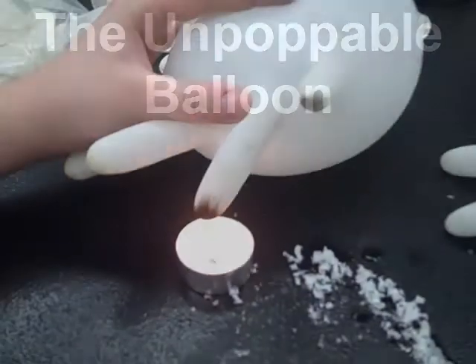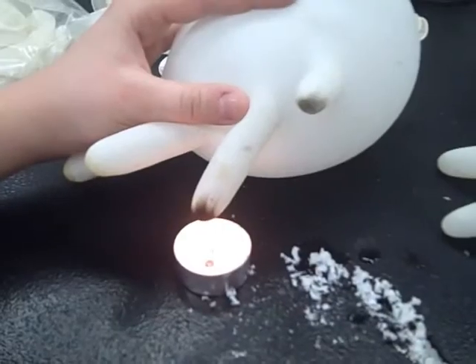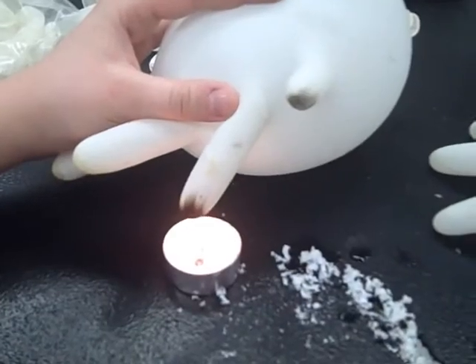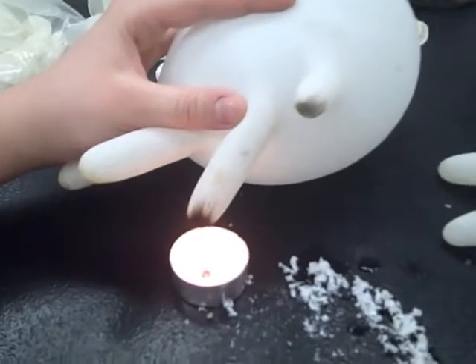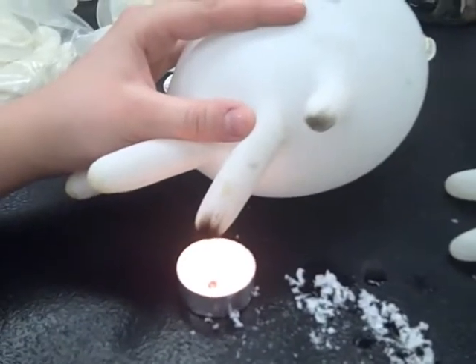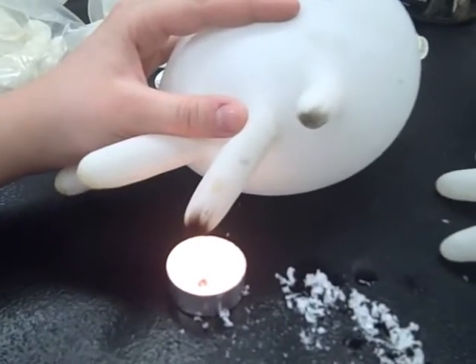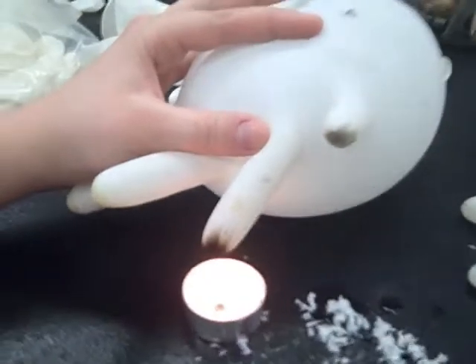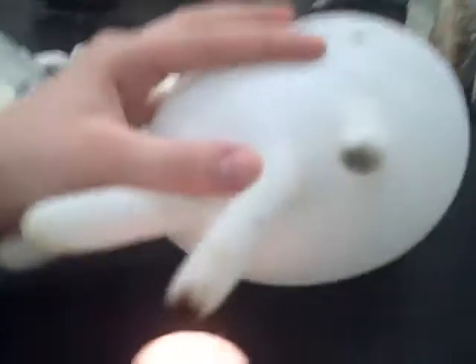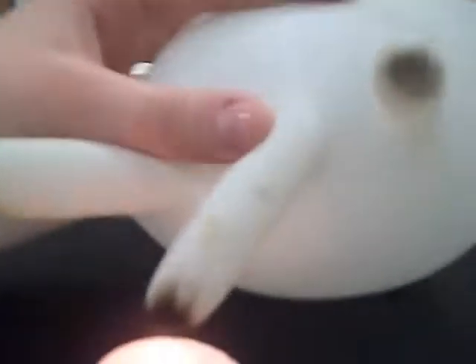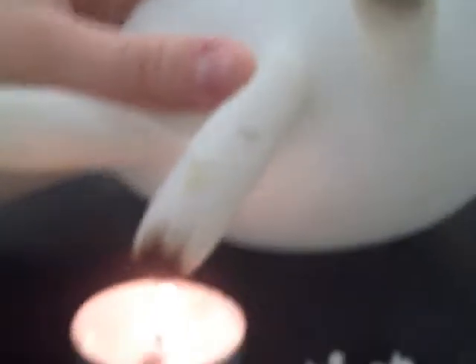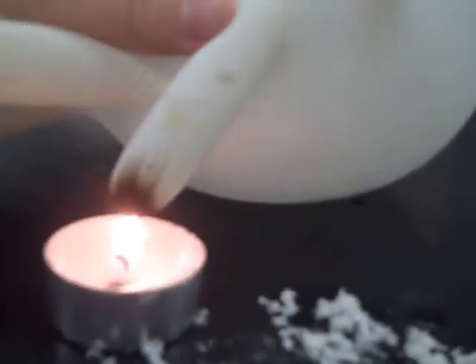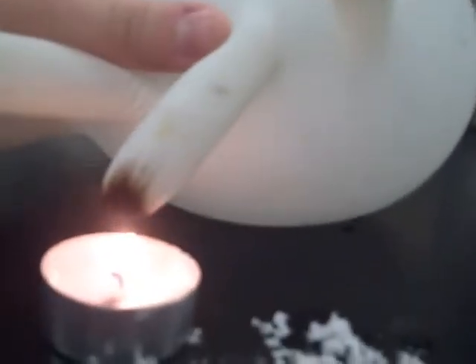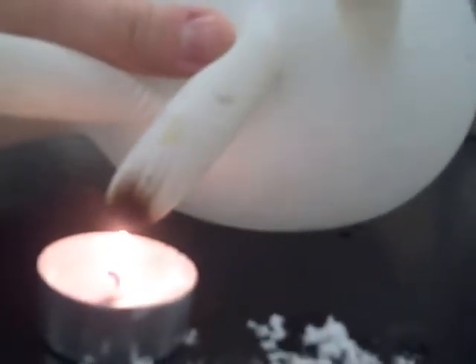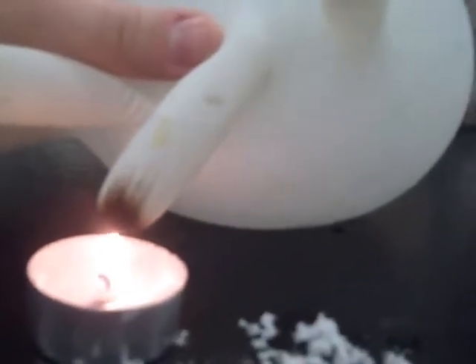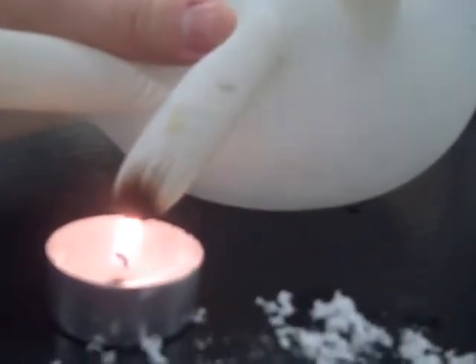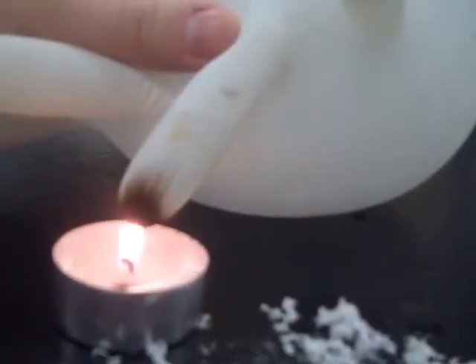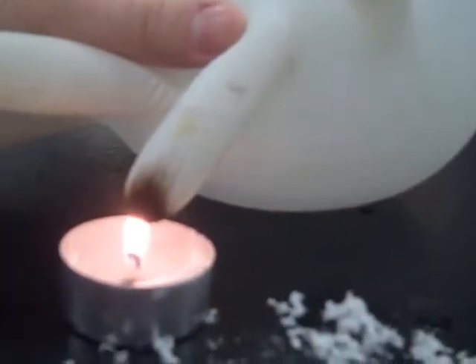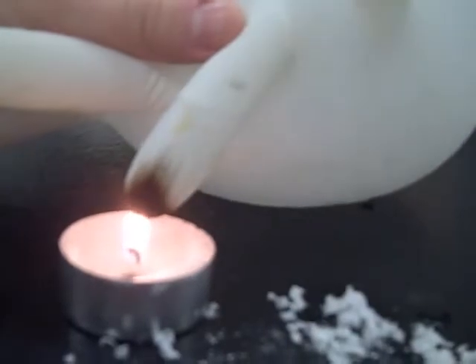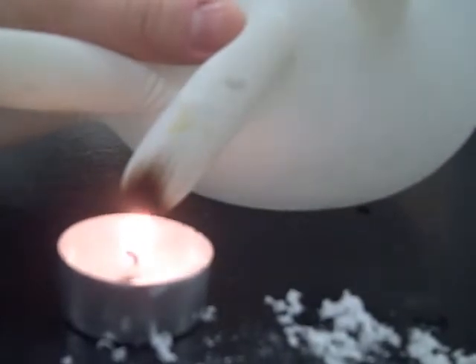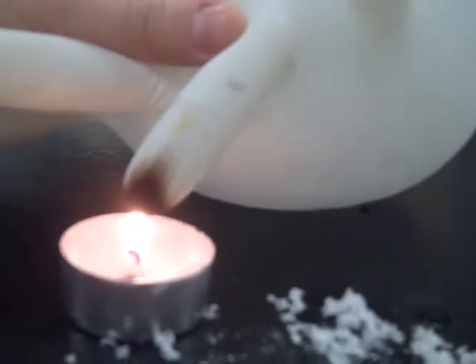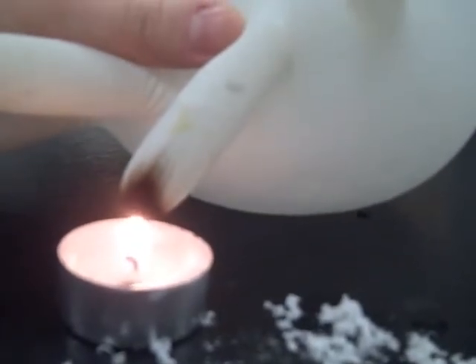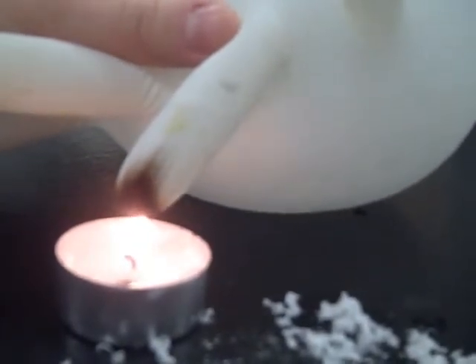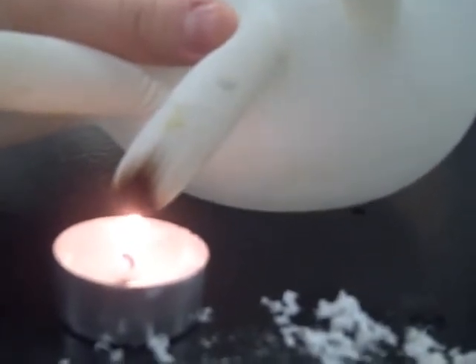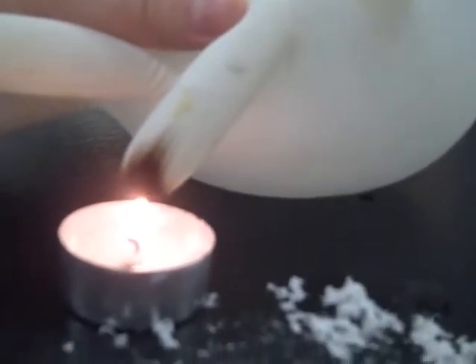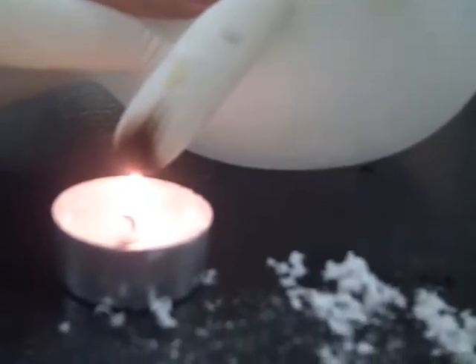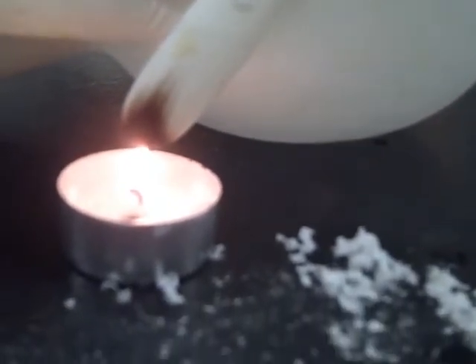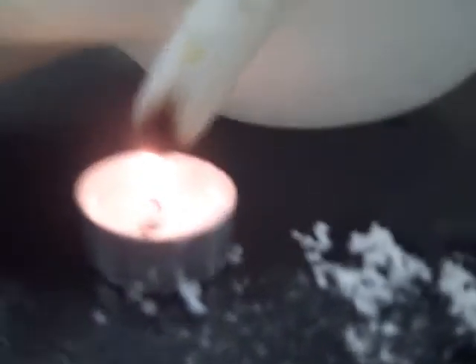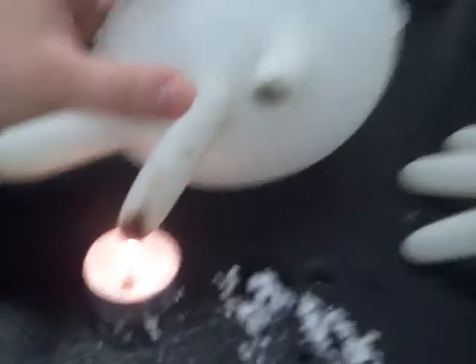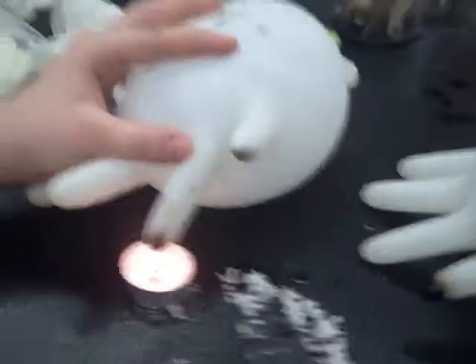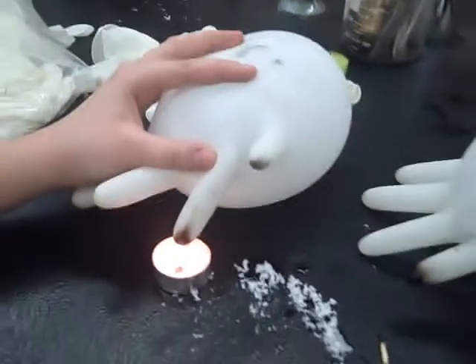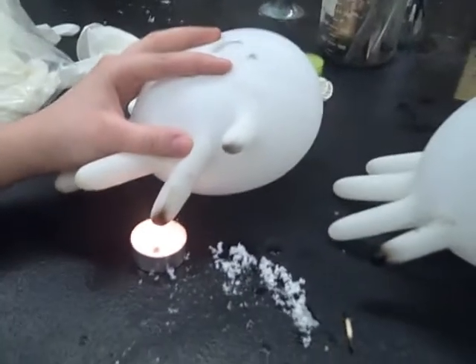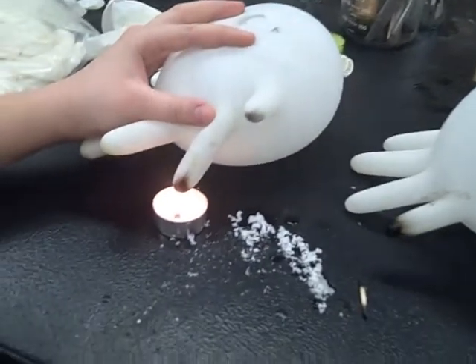Water is a great substance for soaking up heat. The thin balloon allows the heat to pass through very quickly and warm the water. As the water closest to the flame heats up, it begins to rise and cooler air replaces it at the bottom of the balloon. The cooler air then soaks up more heat and the process repeats itself.